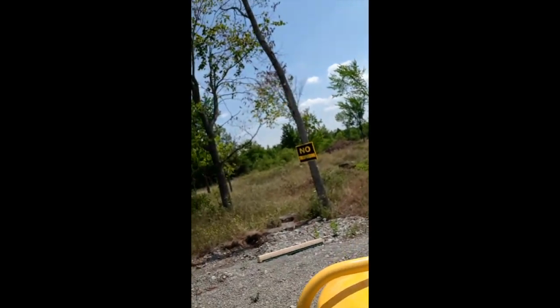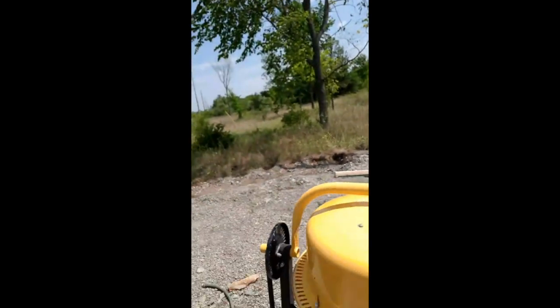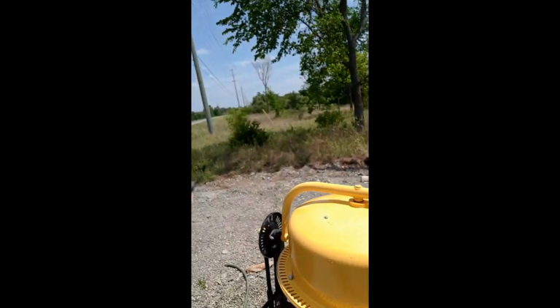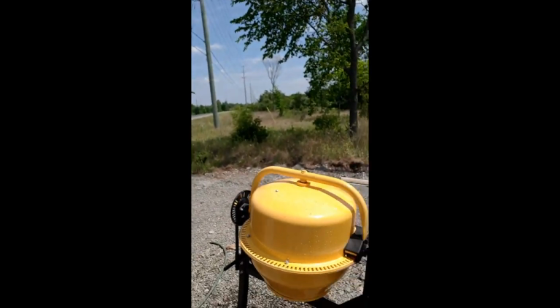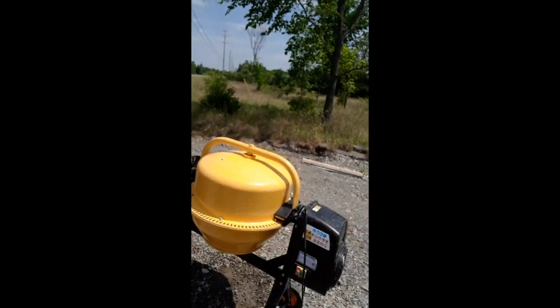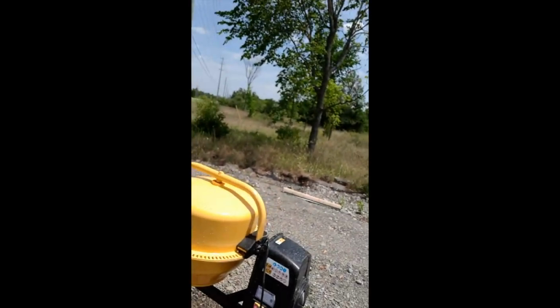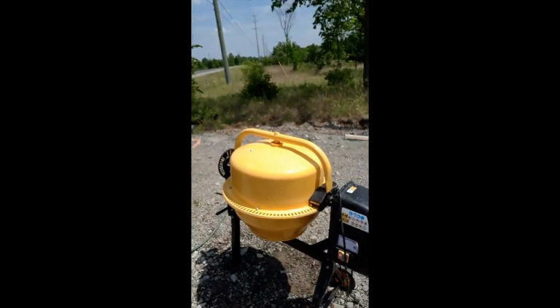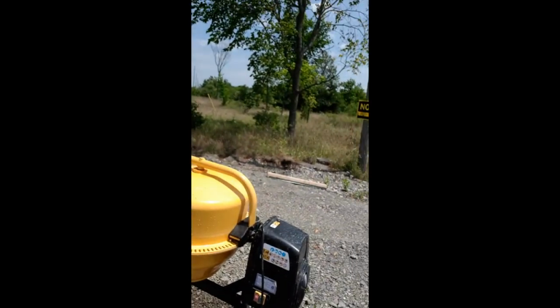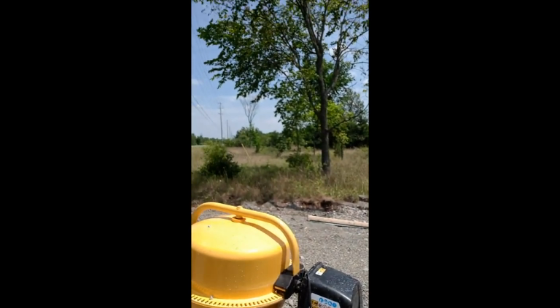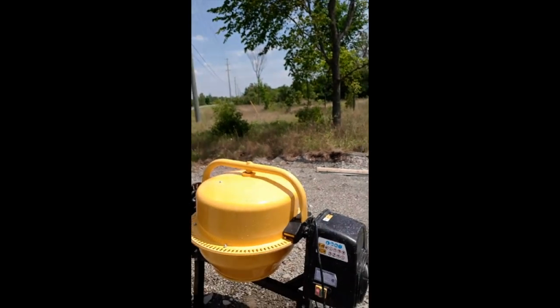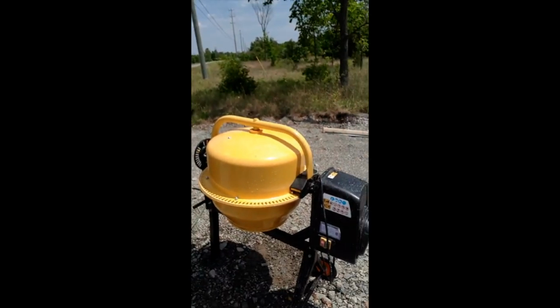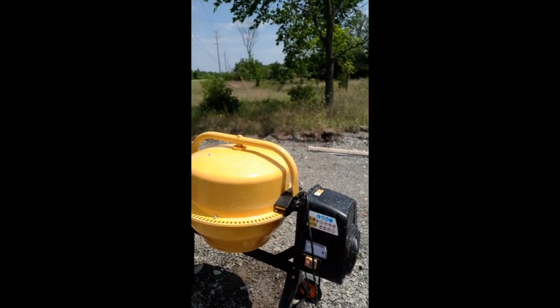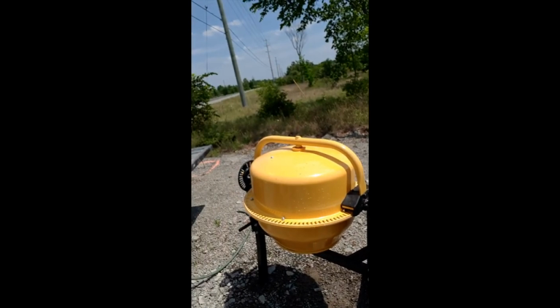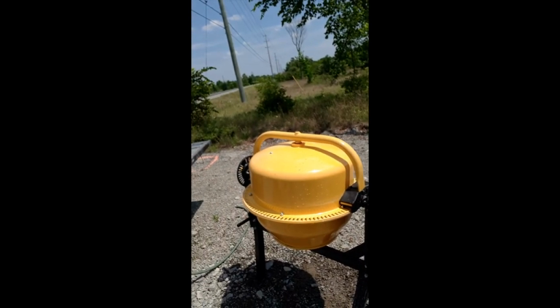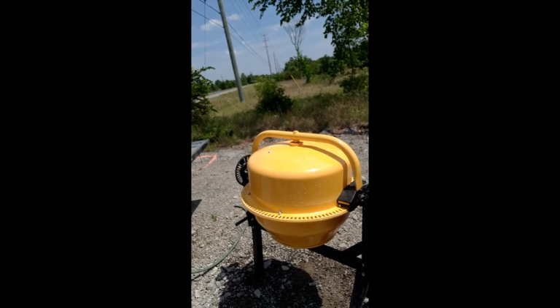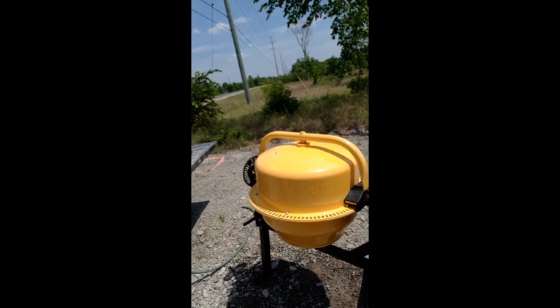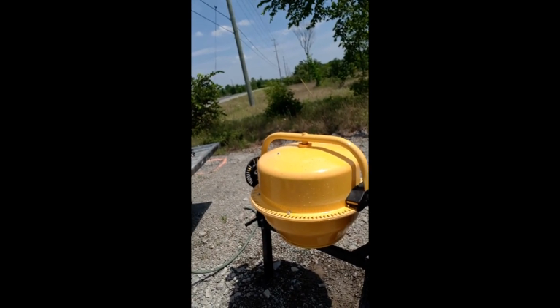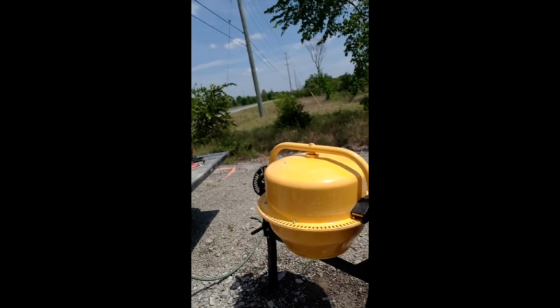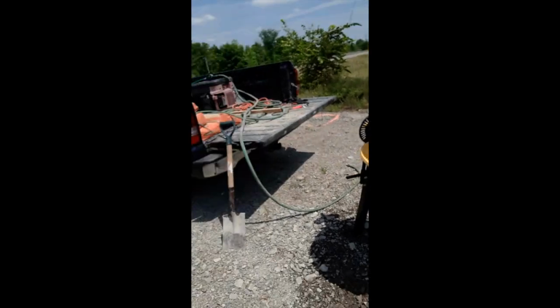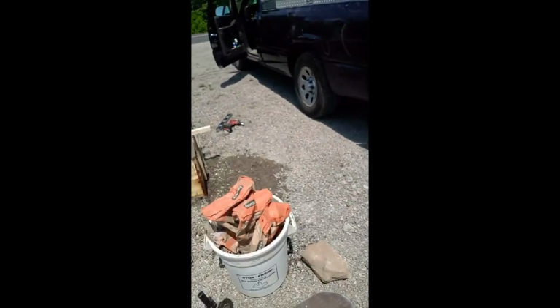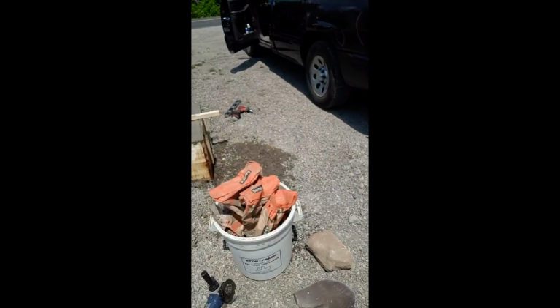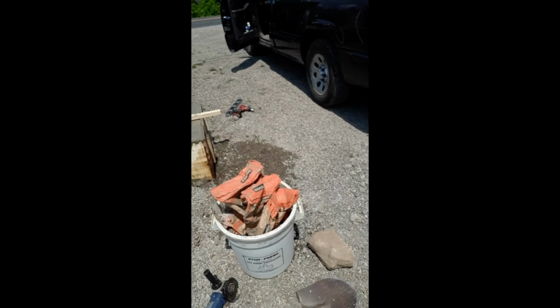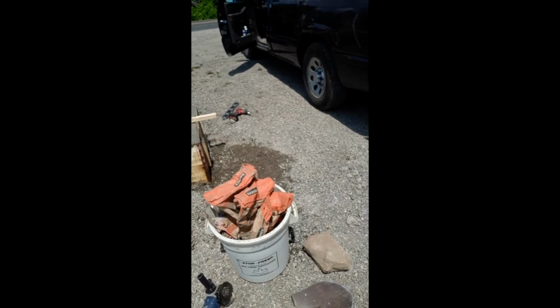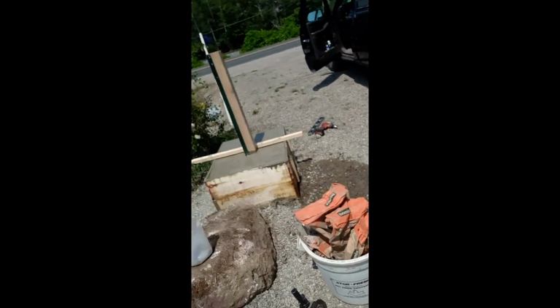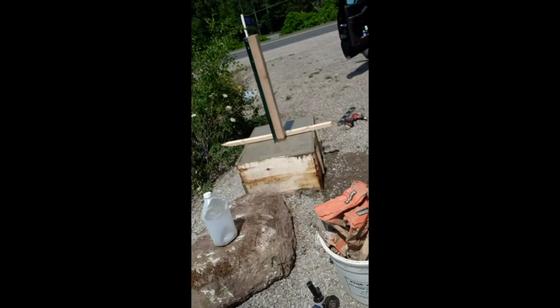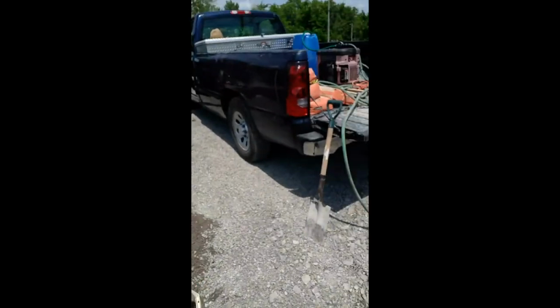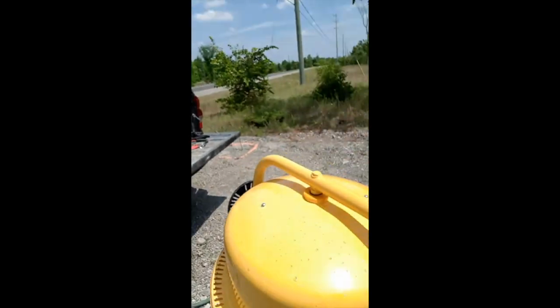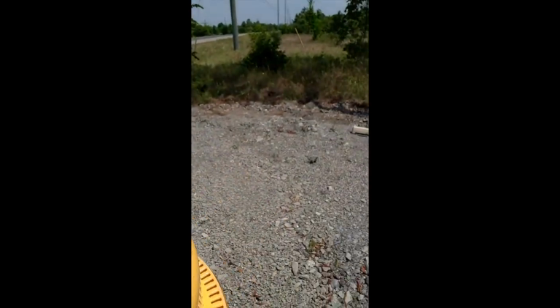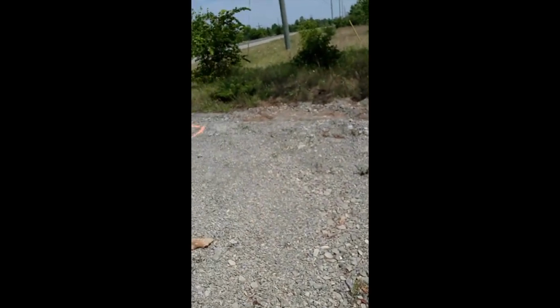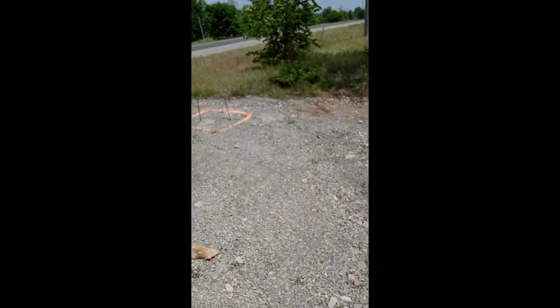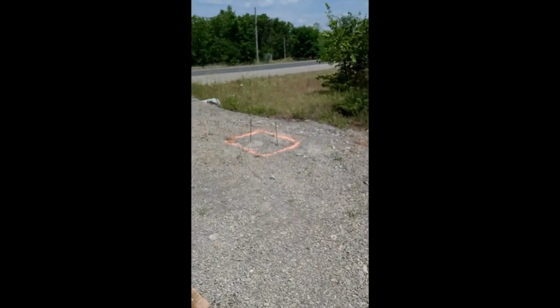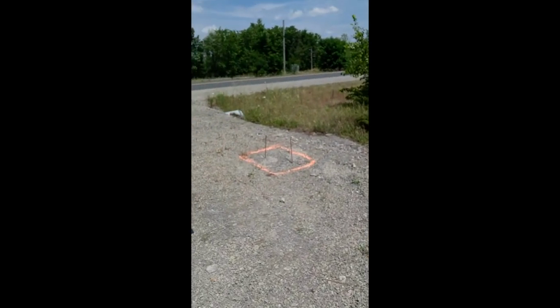Sorry for the view — I cleaned off the cement mixer. Twelve bags went into the form, and there's the other side still to be done tomorrow.